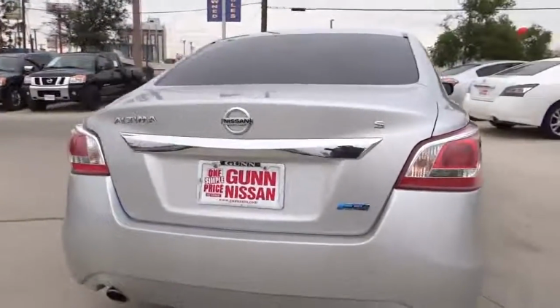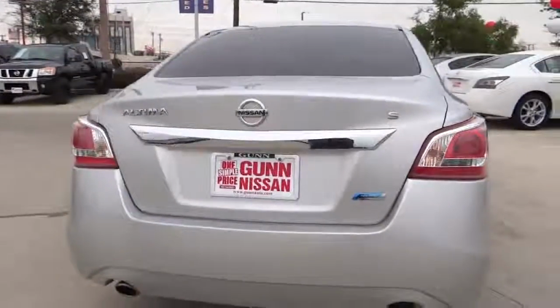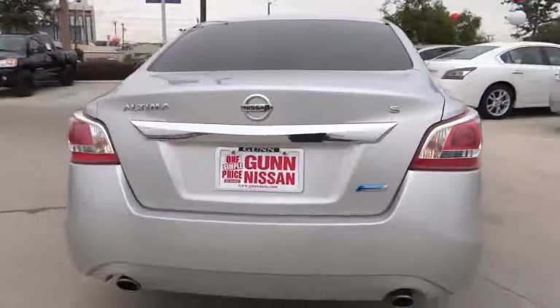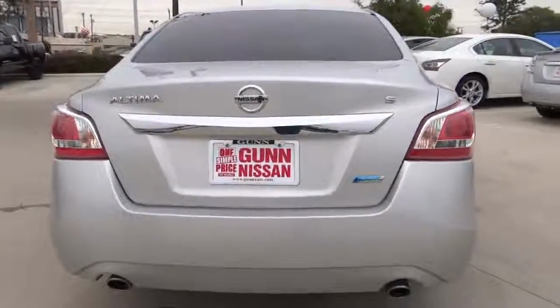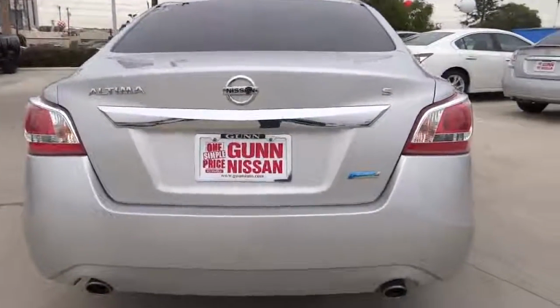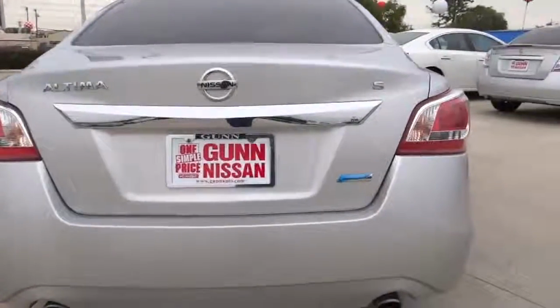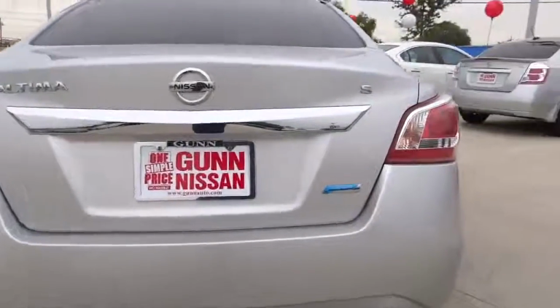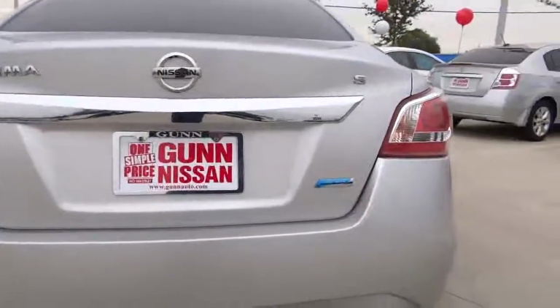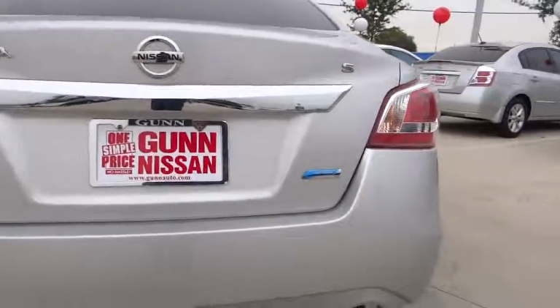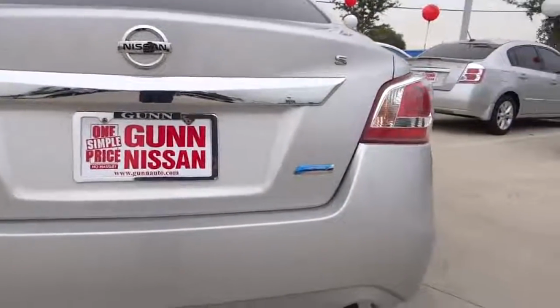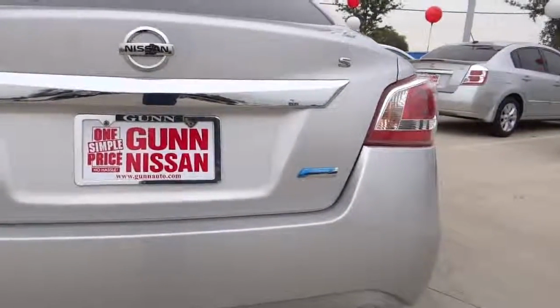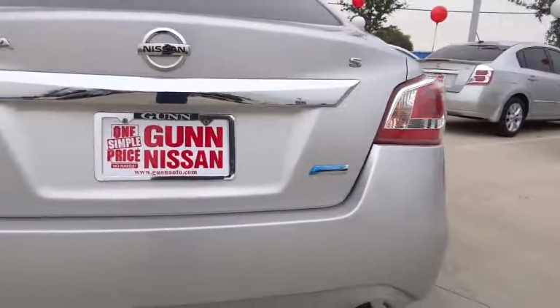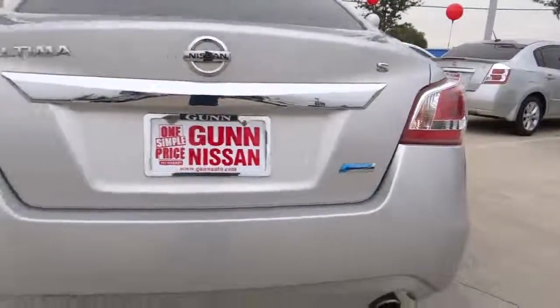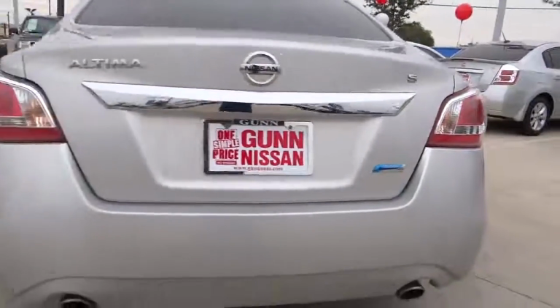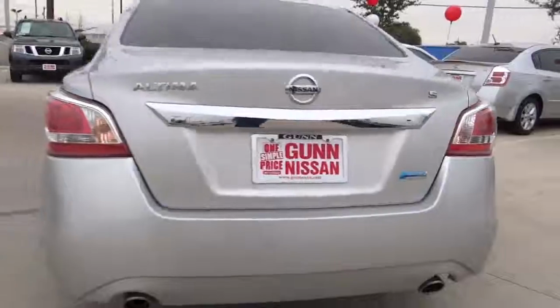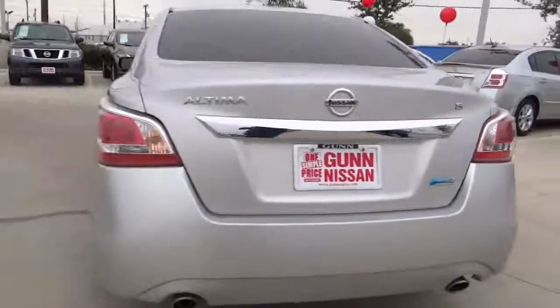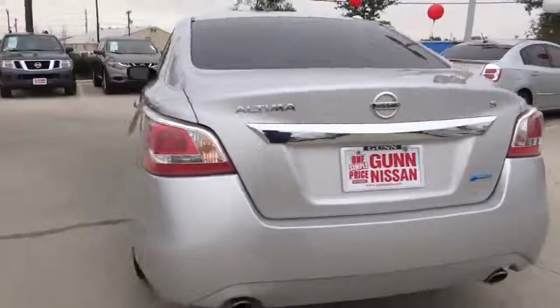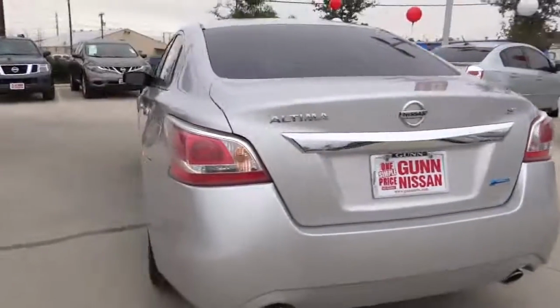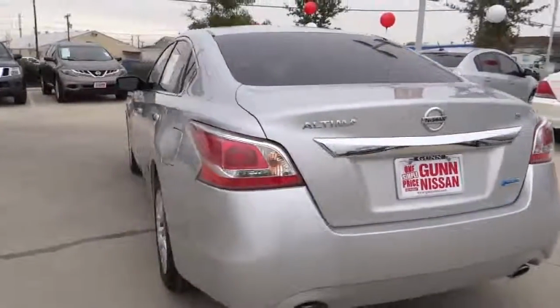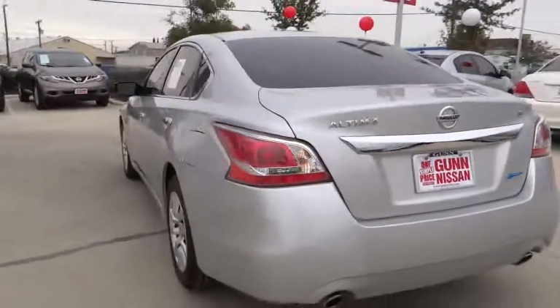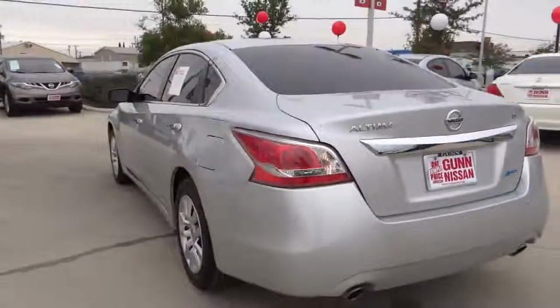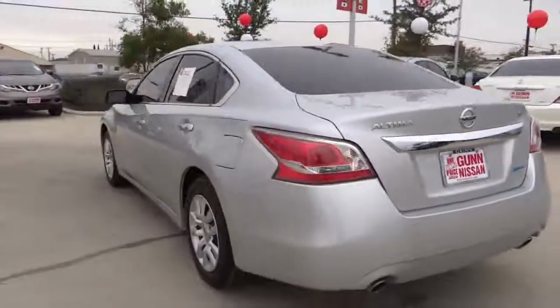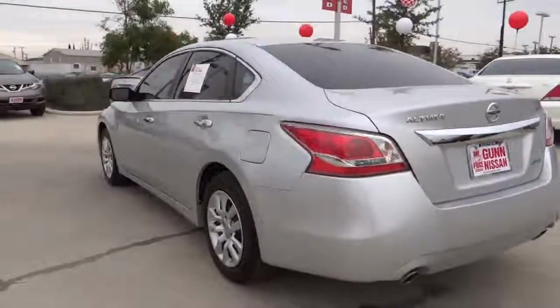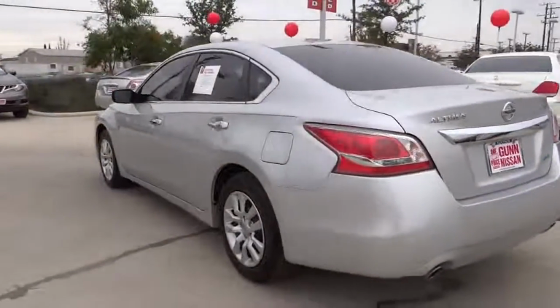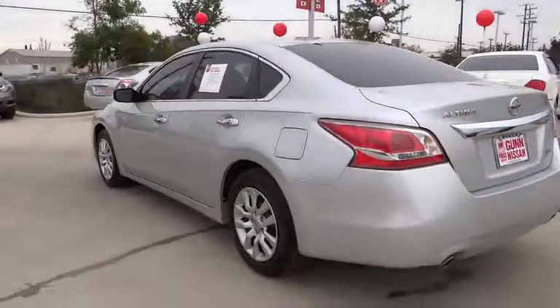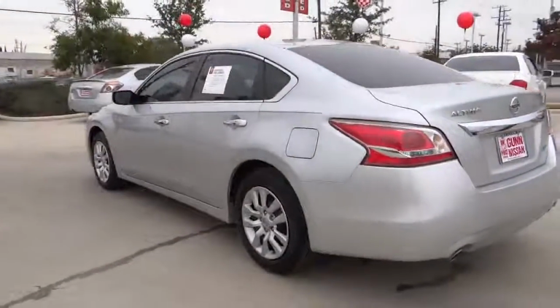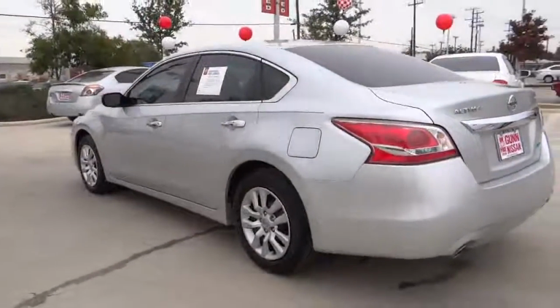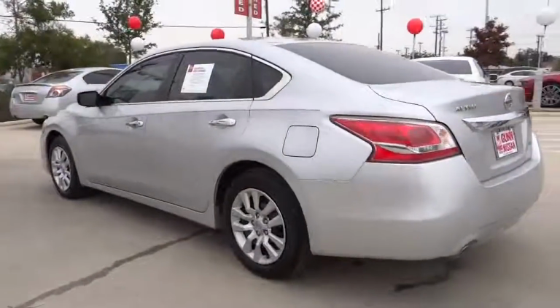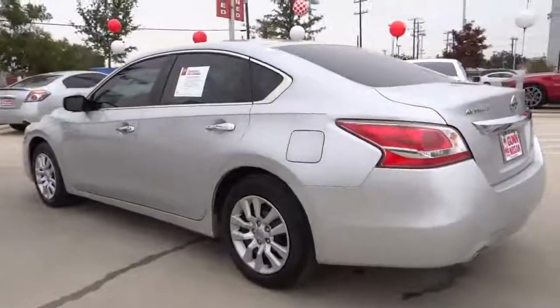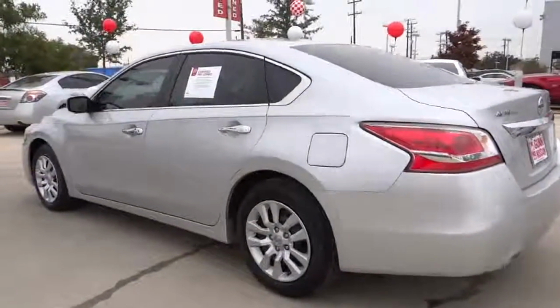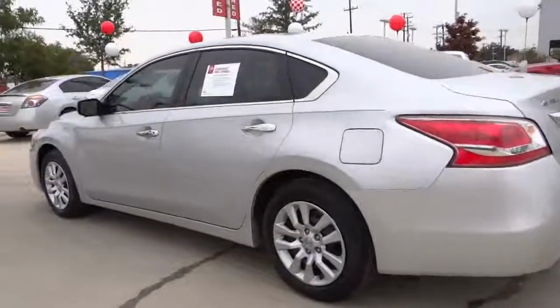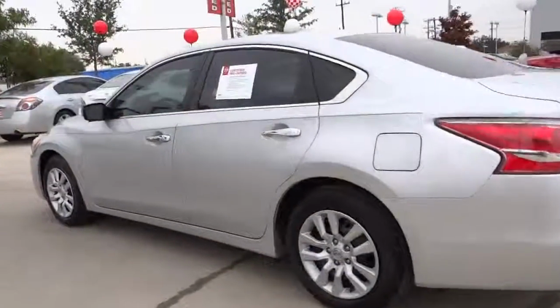It is priced below $20,000, and this vehicle has less than 25,000 miles. Here are some of this vehicle's great options.